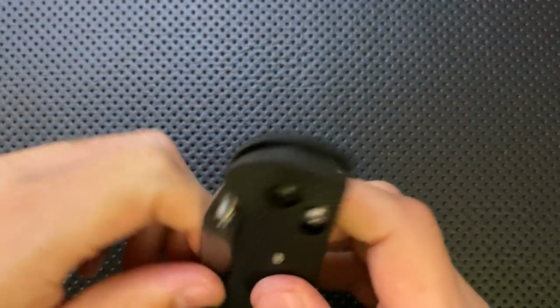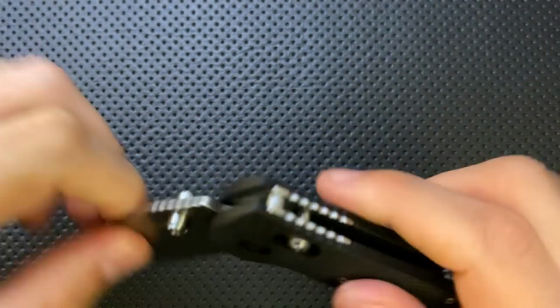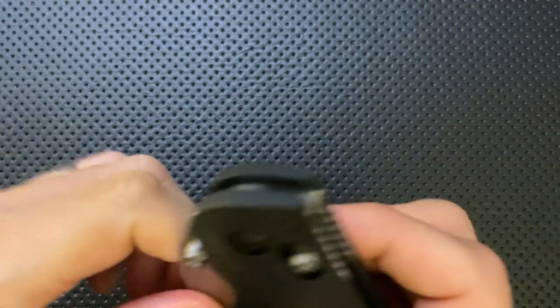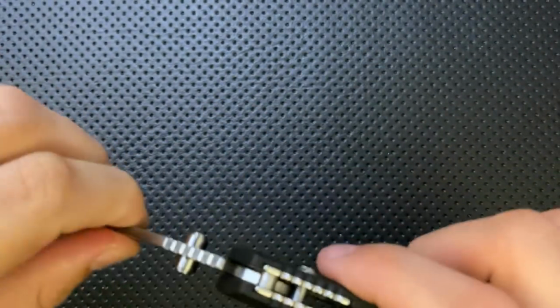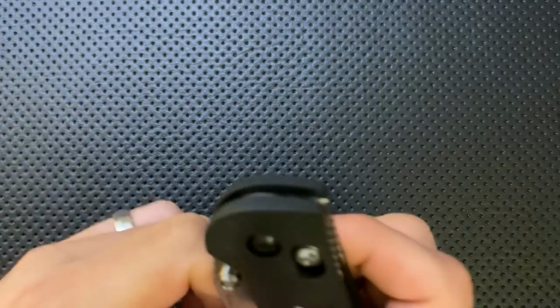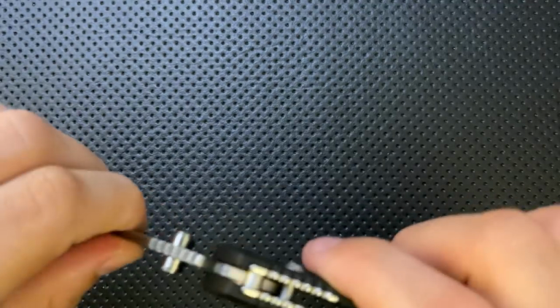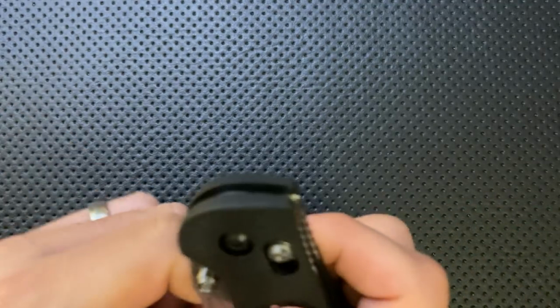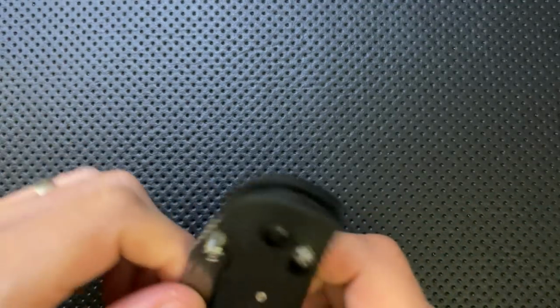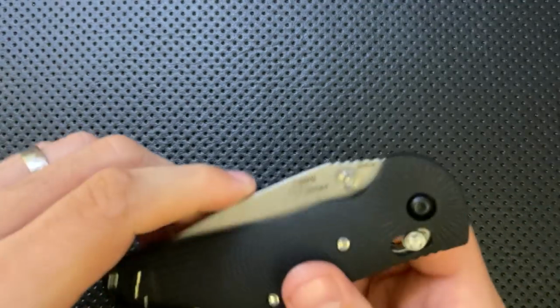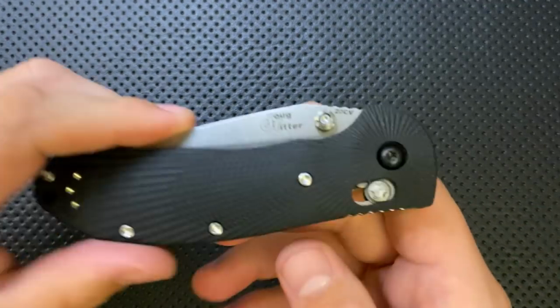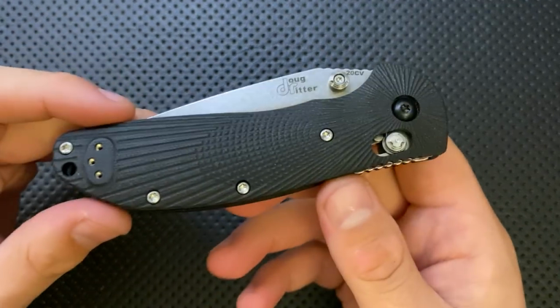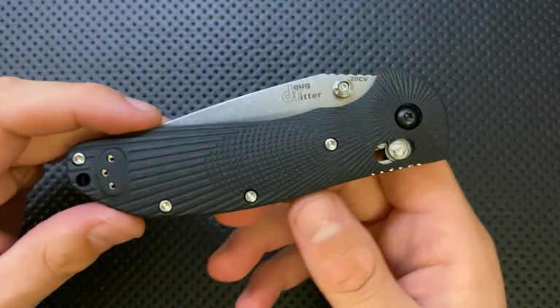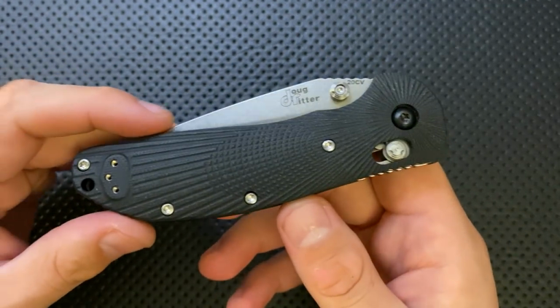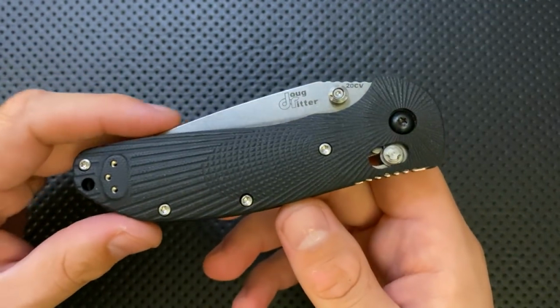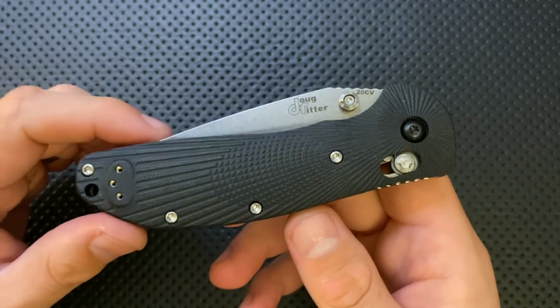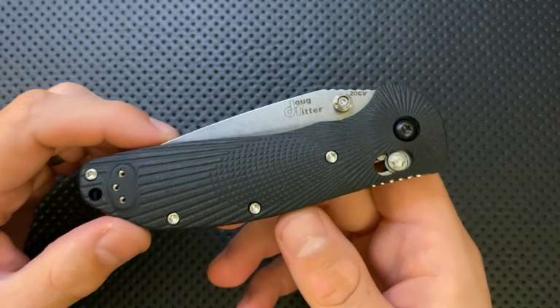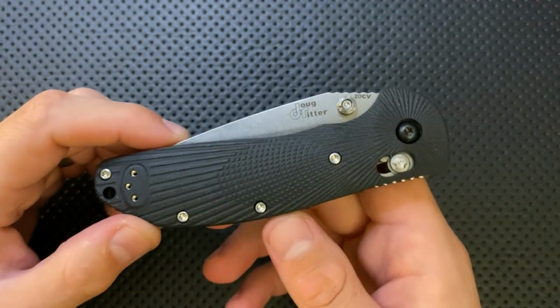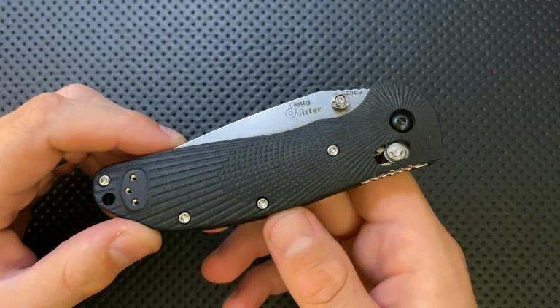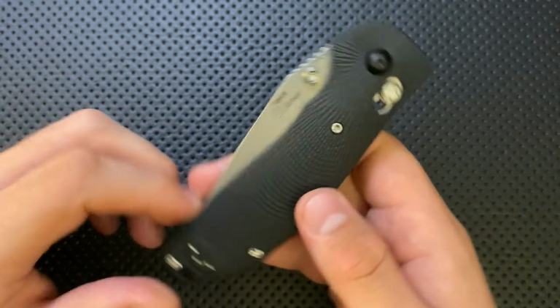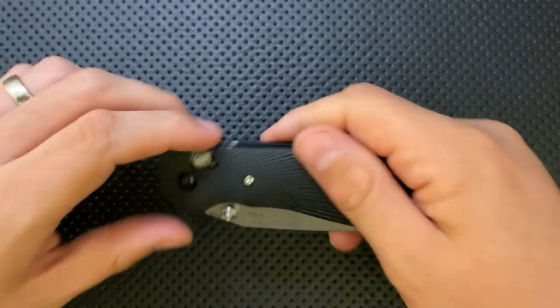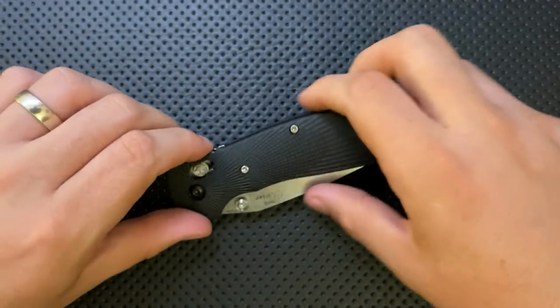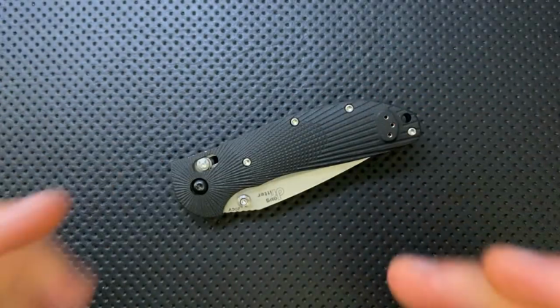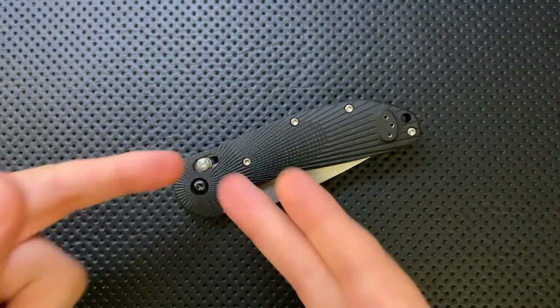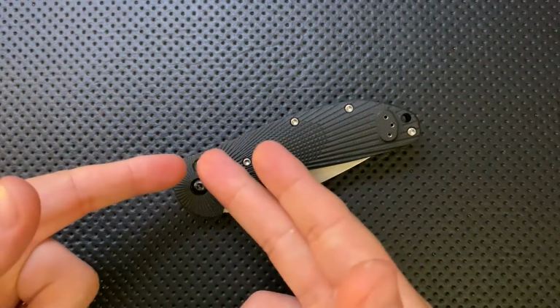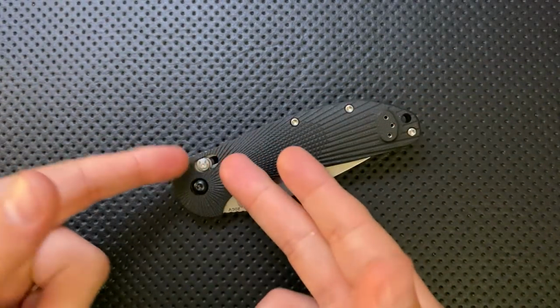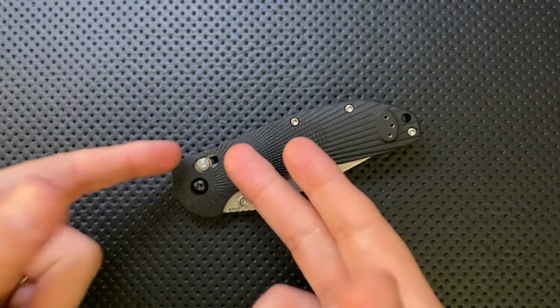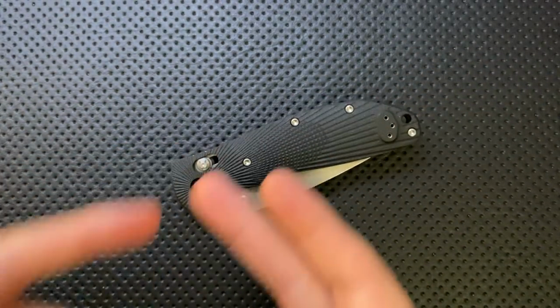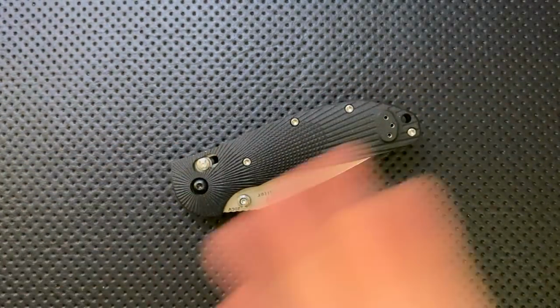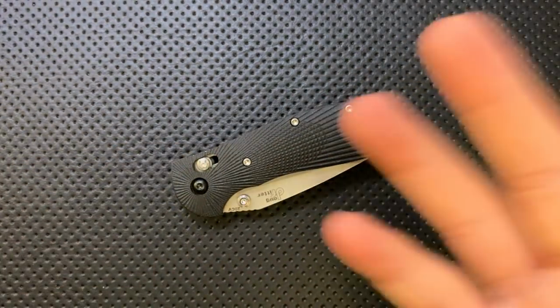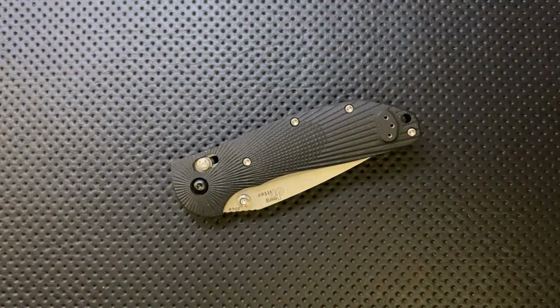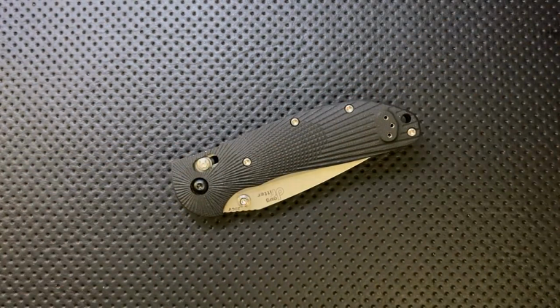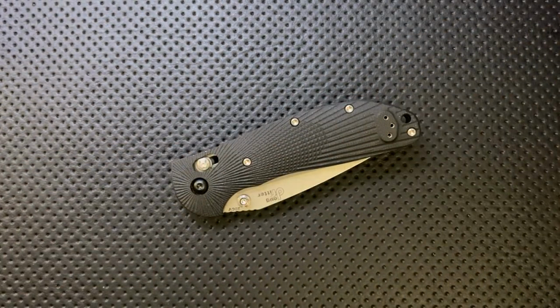There's a little roughness on the close, although I suspect that'll wear in over time. And I'd really love to see them include an extra spring or two in the package, because they're in the process of launching new knives with this lock and that would be a great tradition to start.